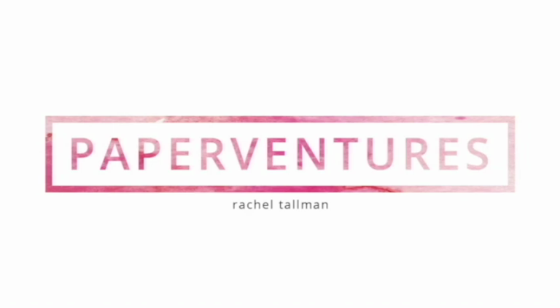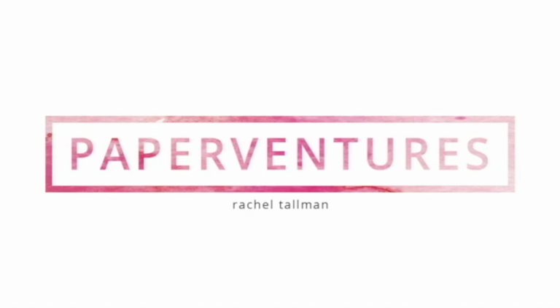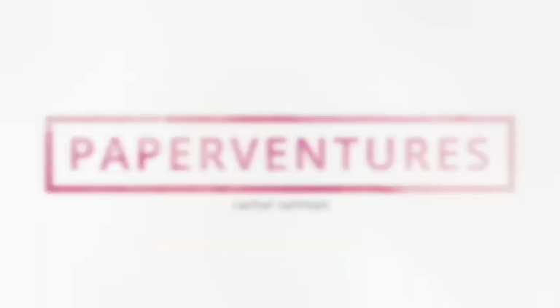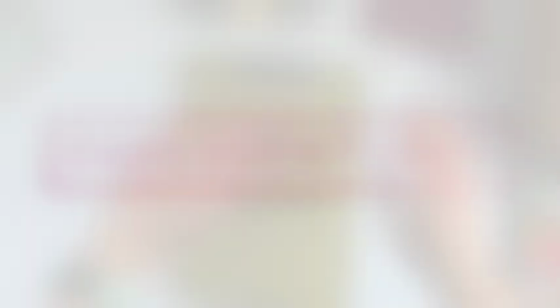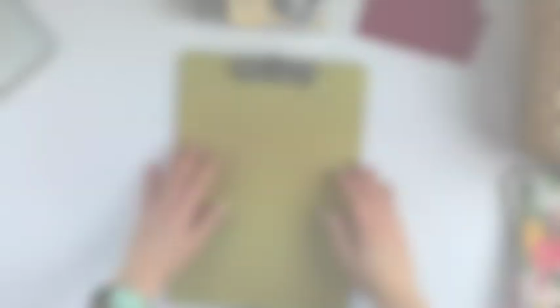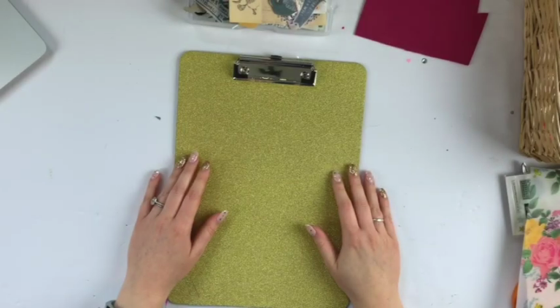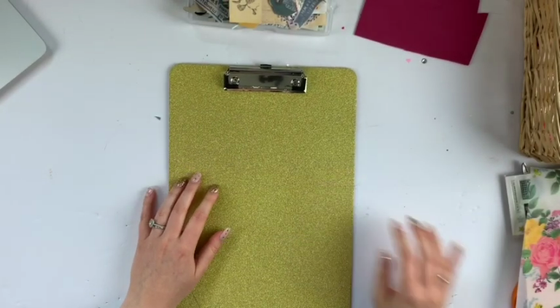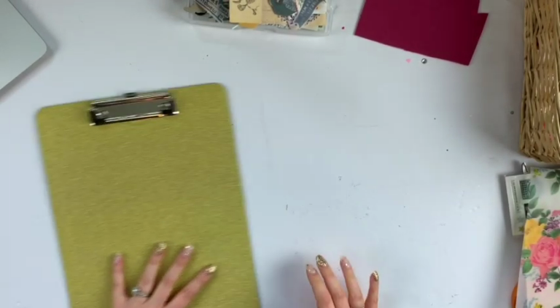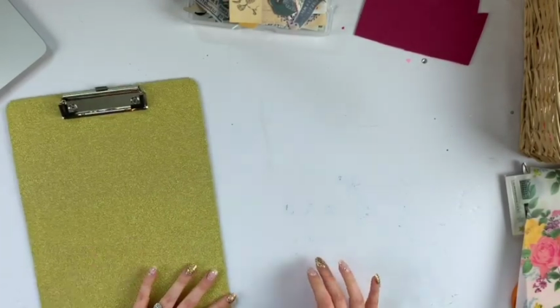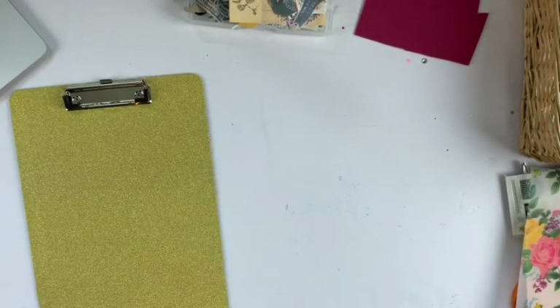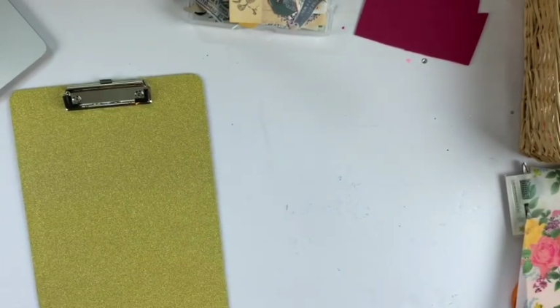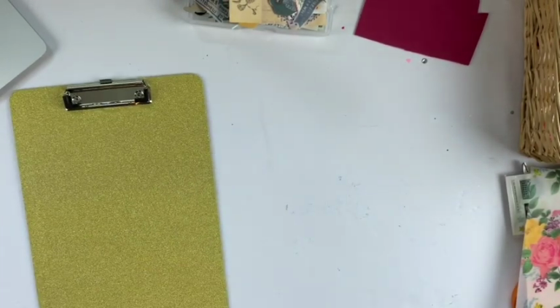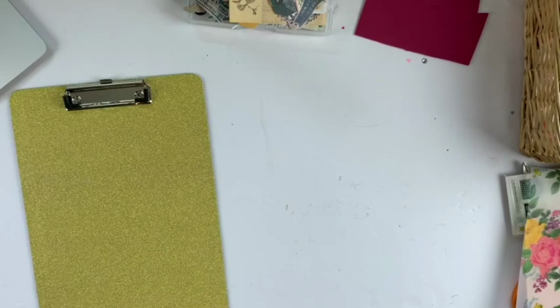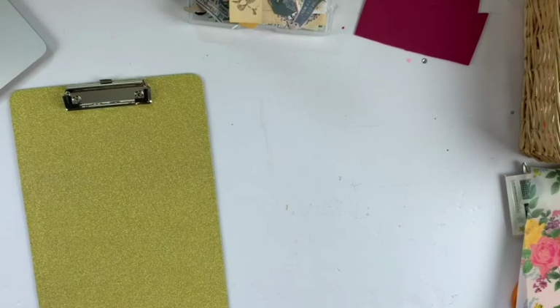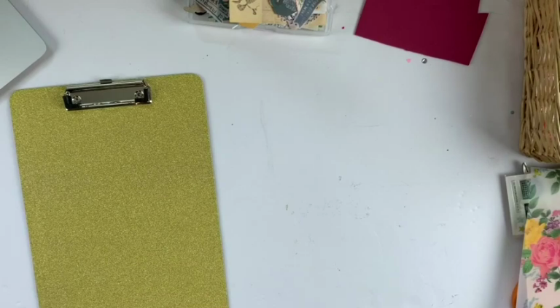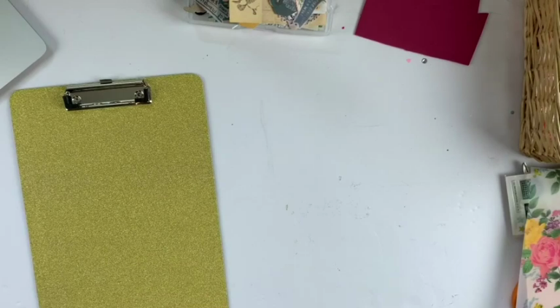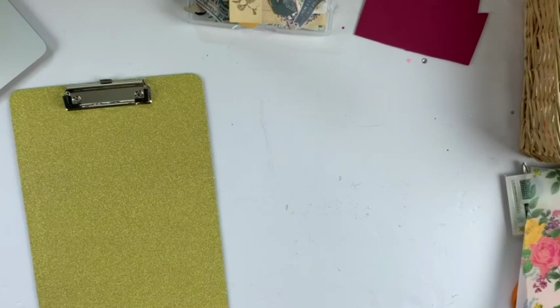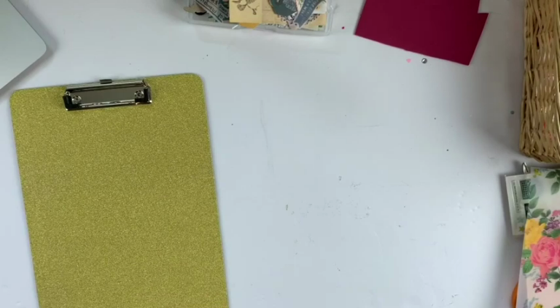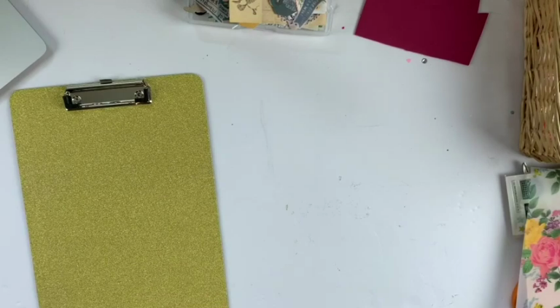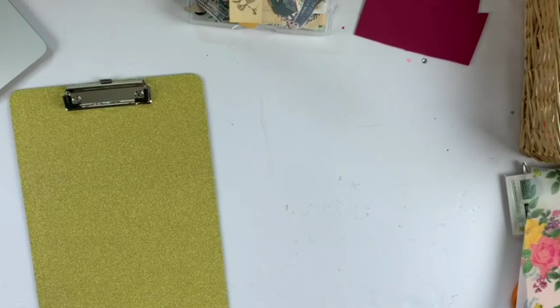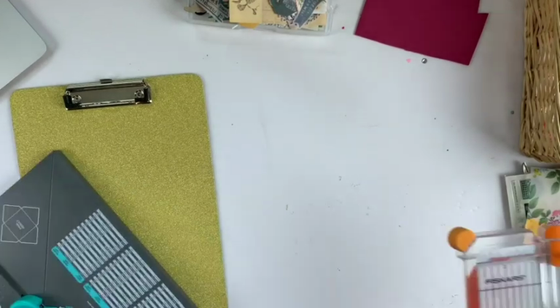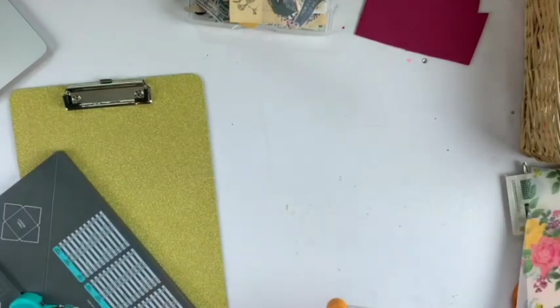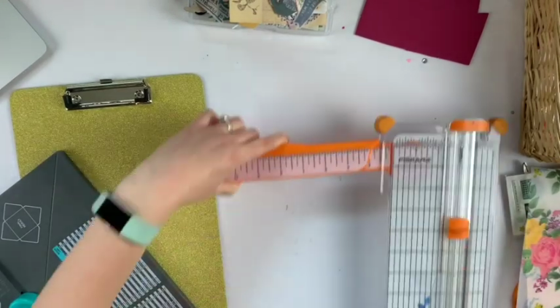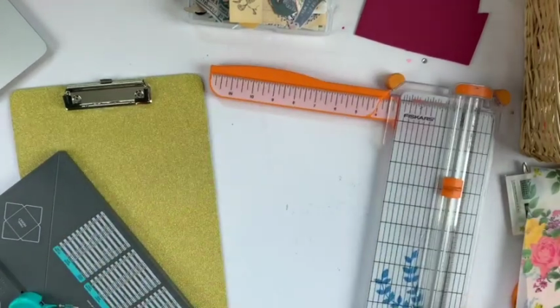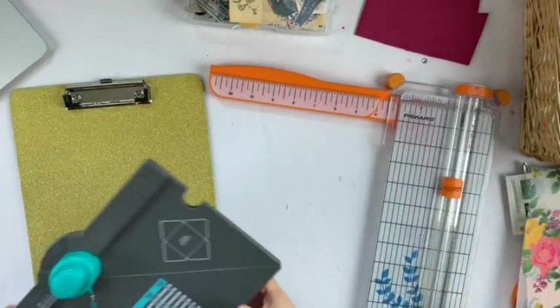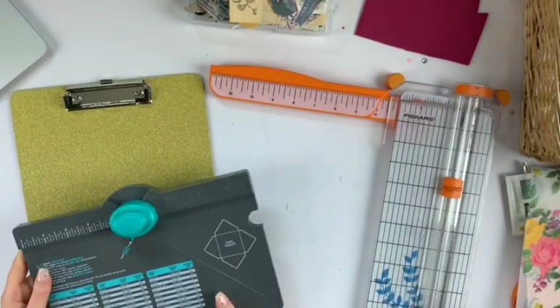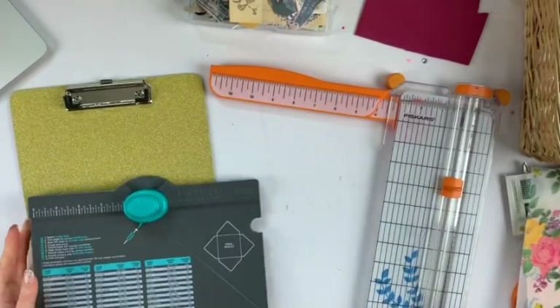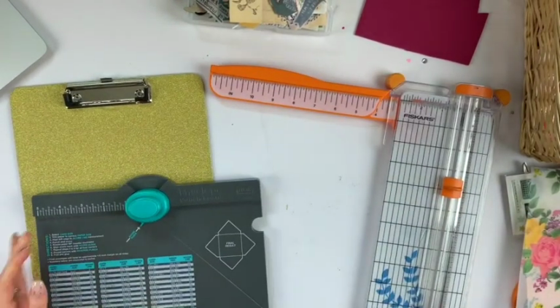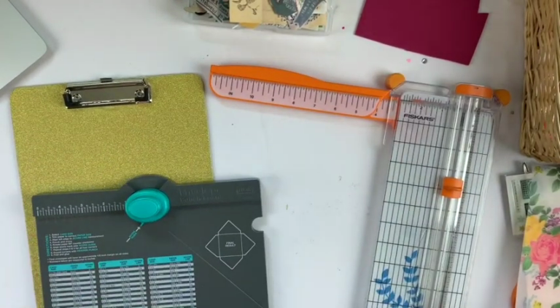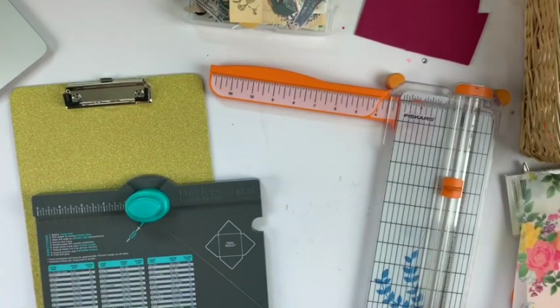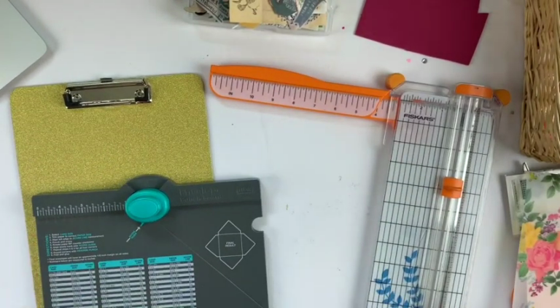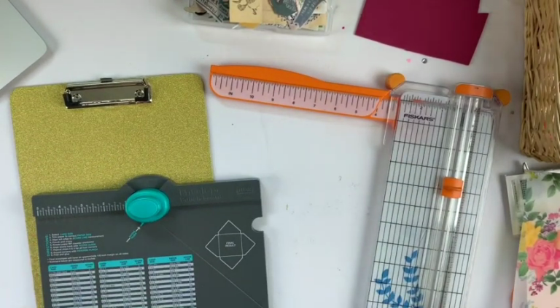Hey friends, welcome to my channel. Today I'm doing something that I haven't actually done before, I don't think, and that is clipboard mail.